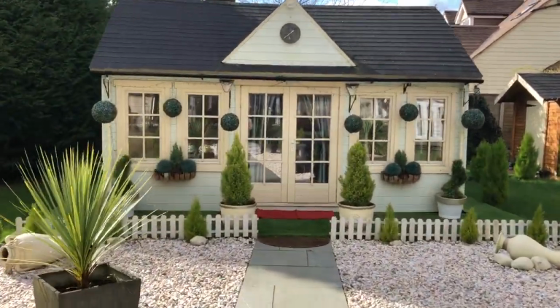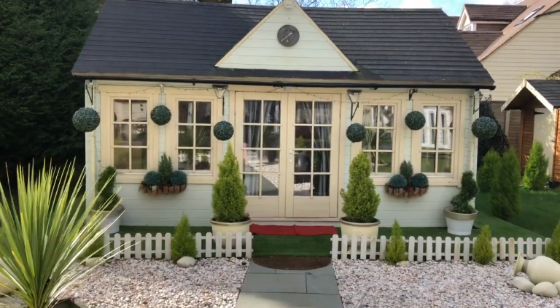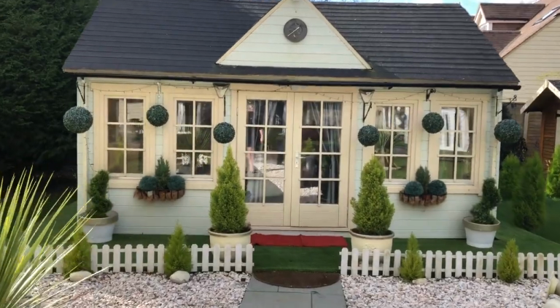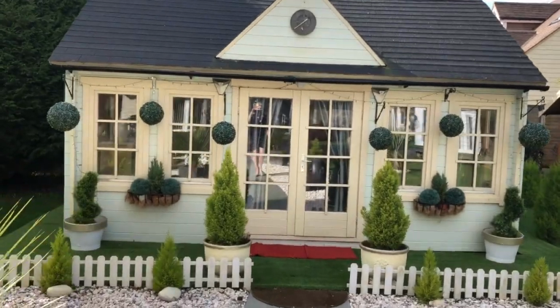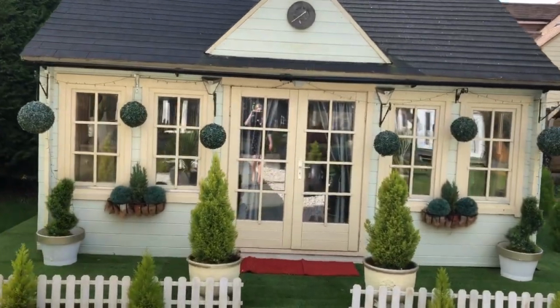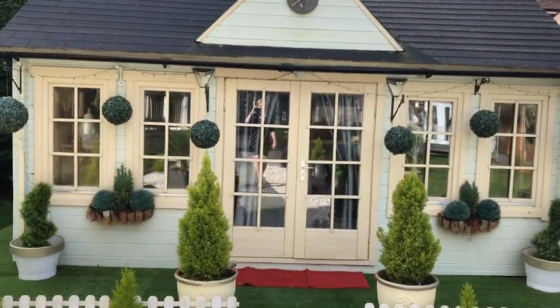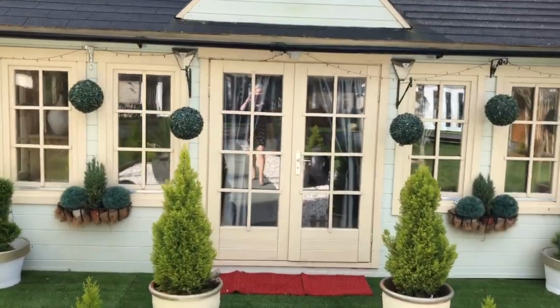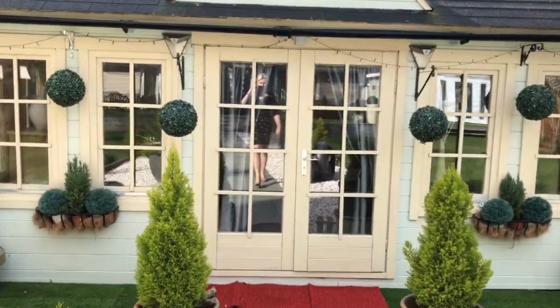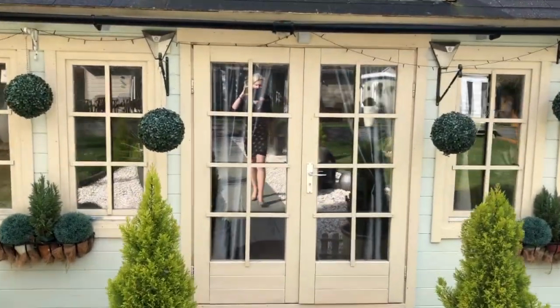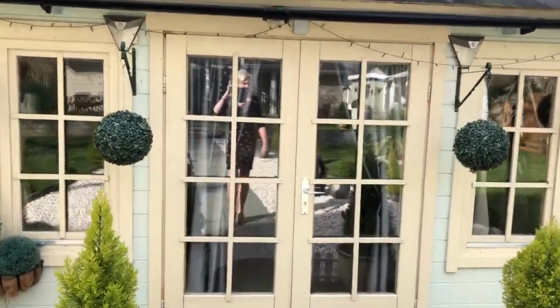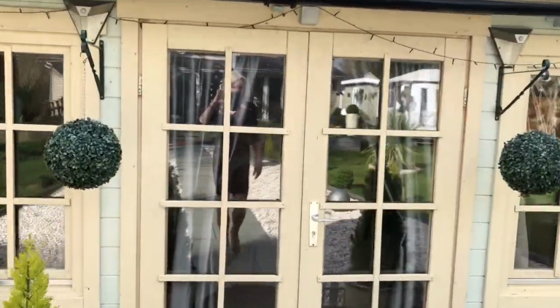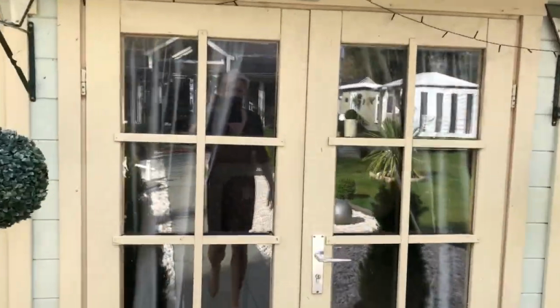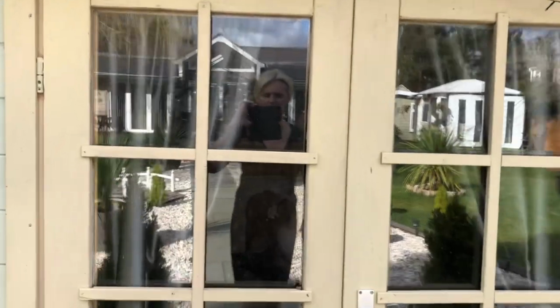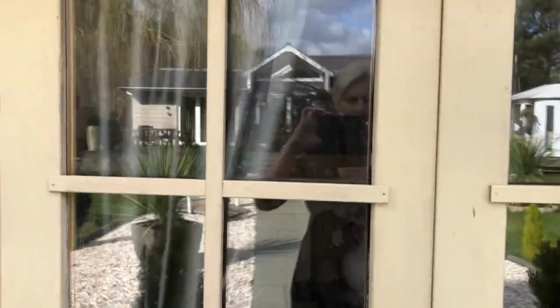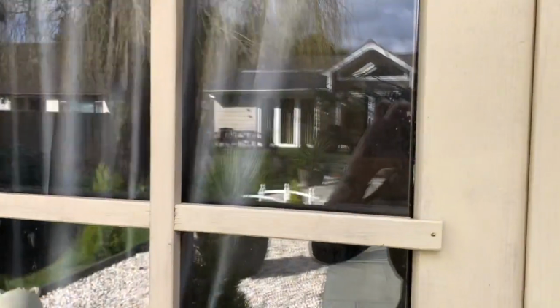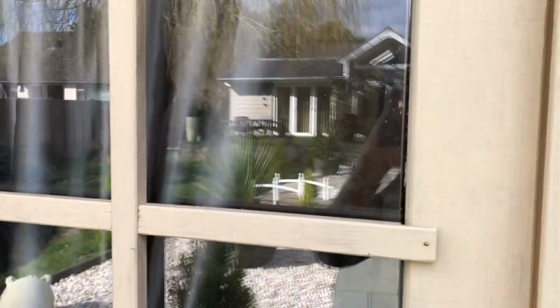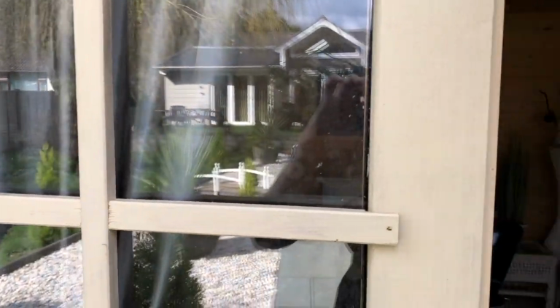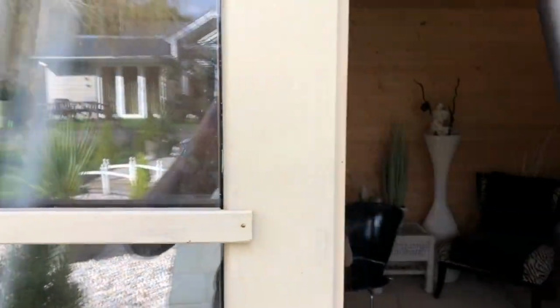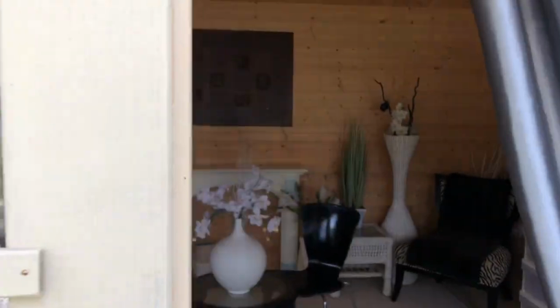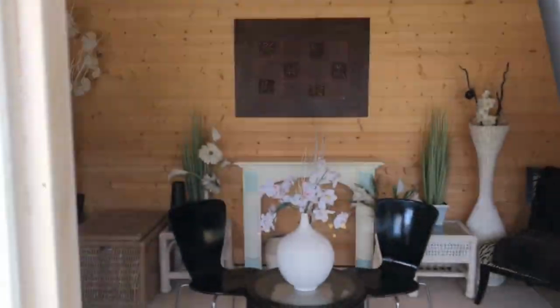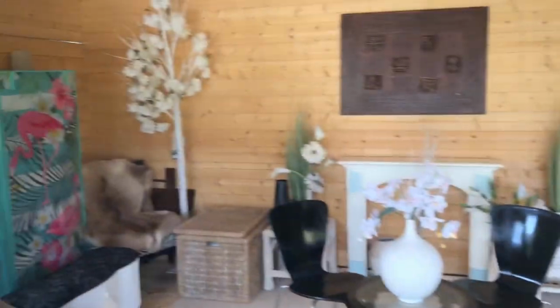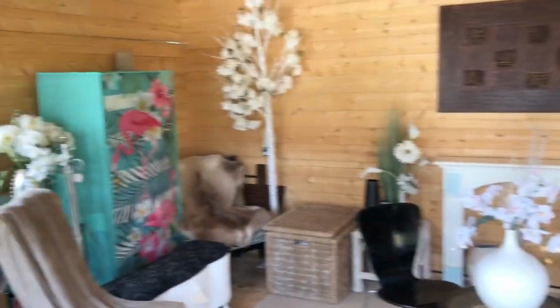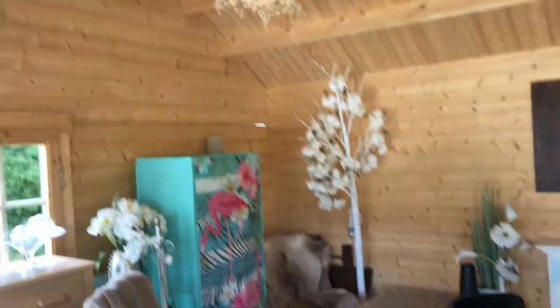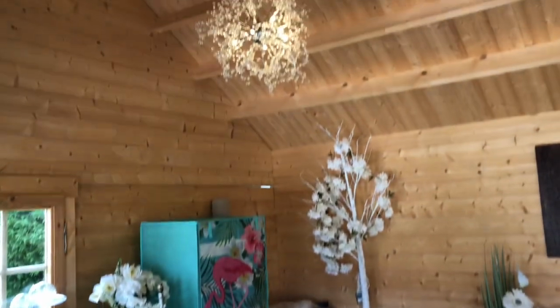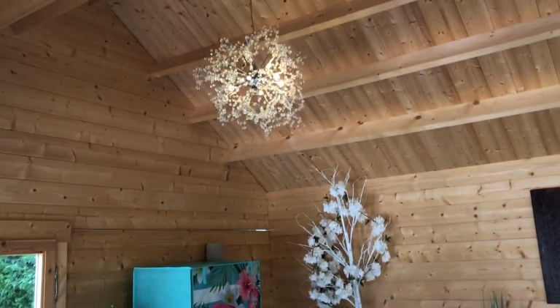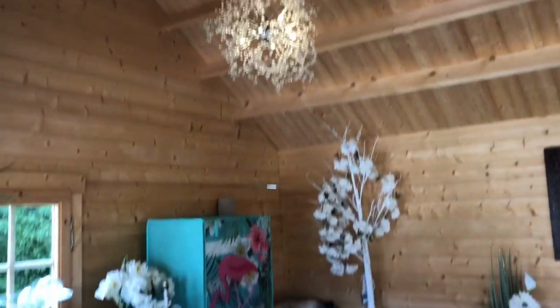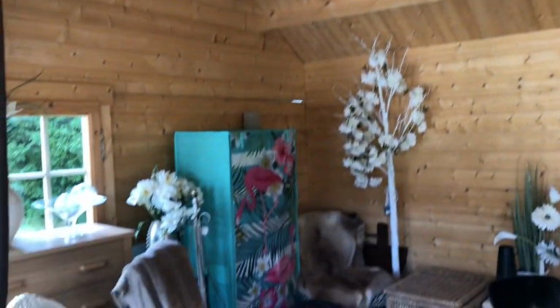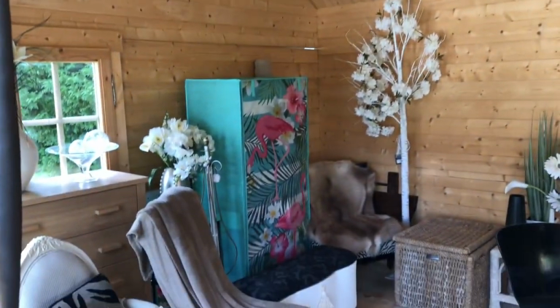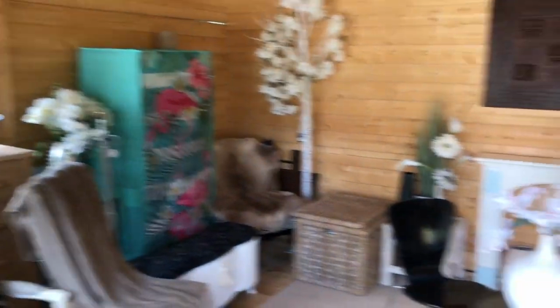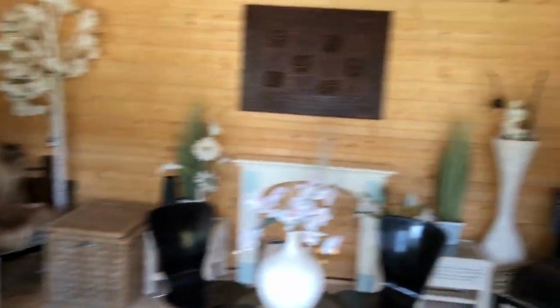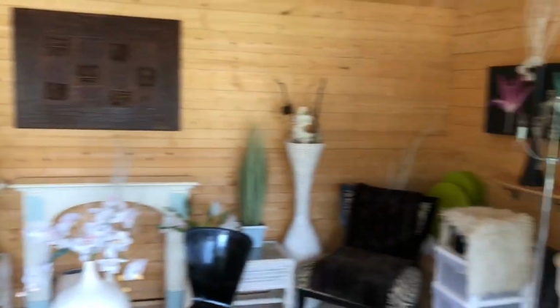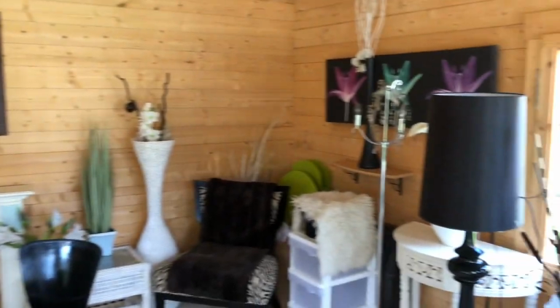Apologies in advance for any wind buffering. Opening the door for a quick look inside the chalet — fabulous space, vaulted ceiling, with windows to either side.